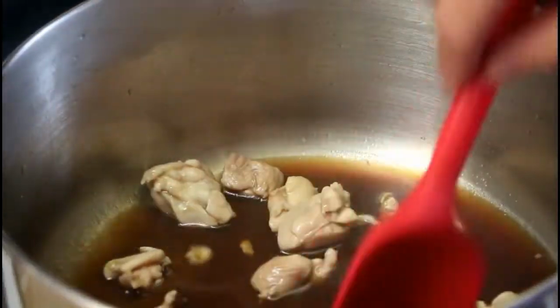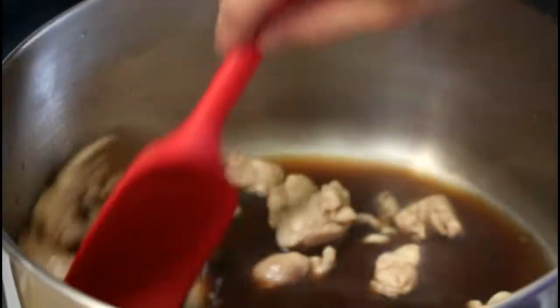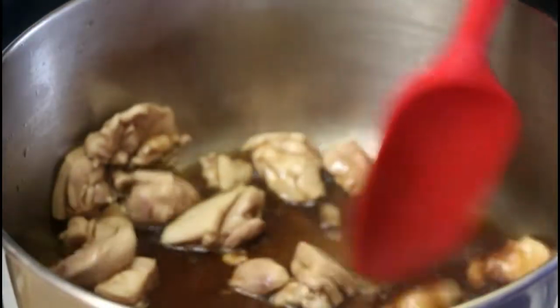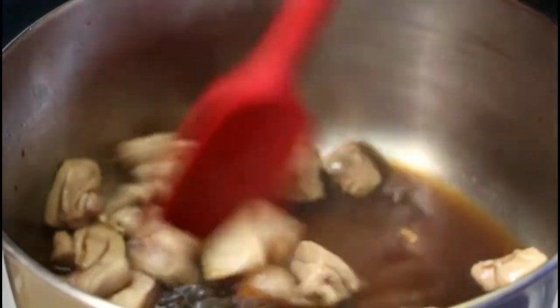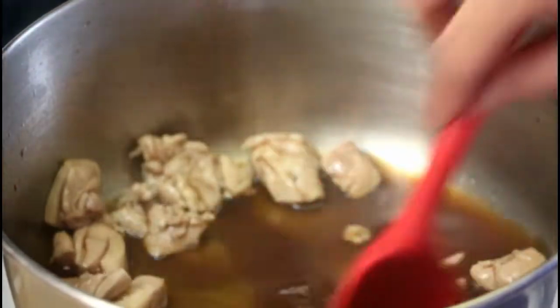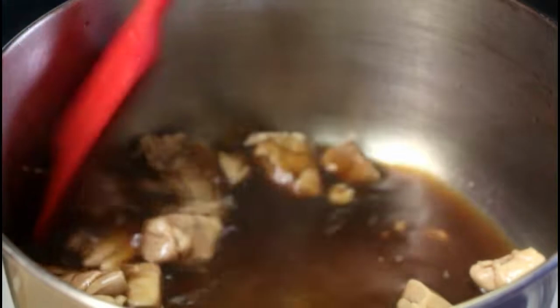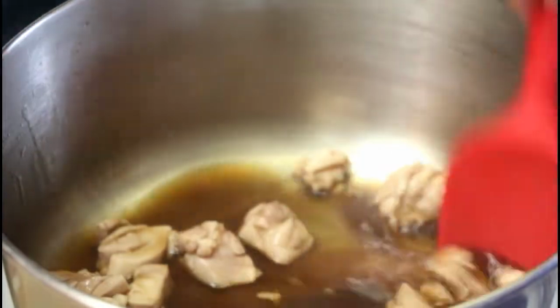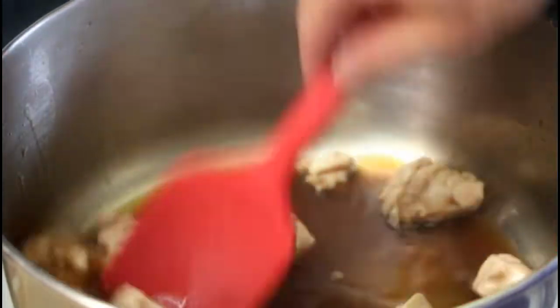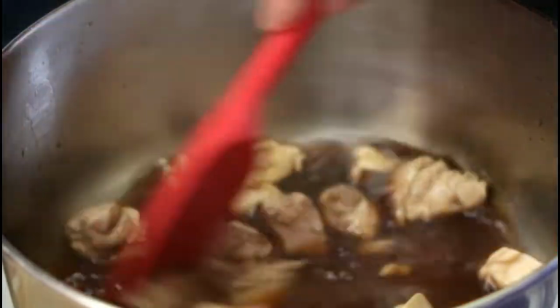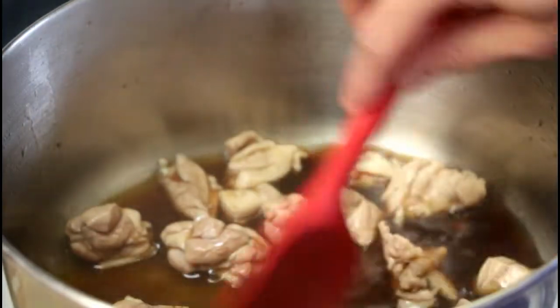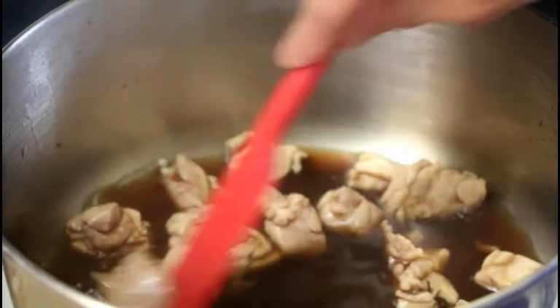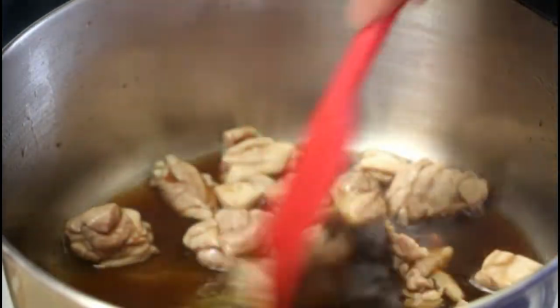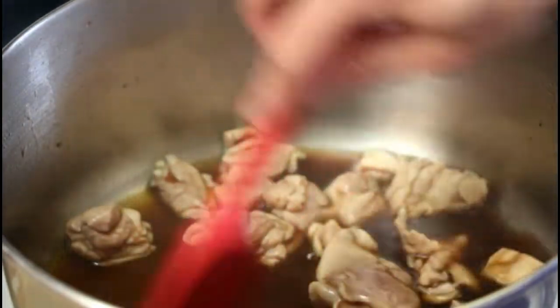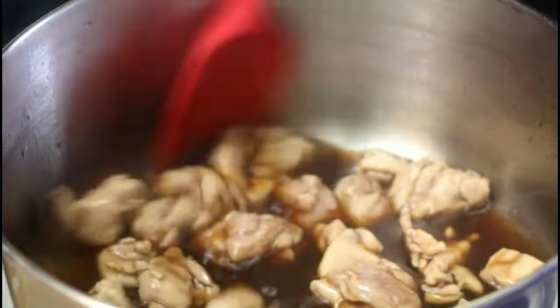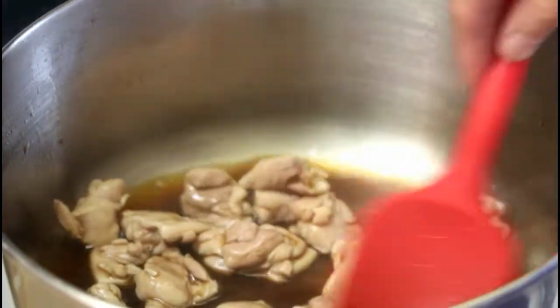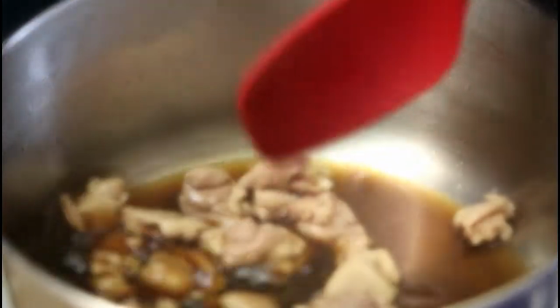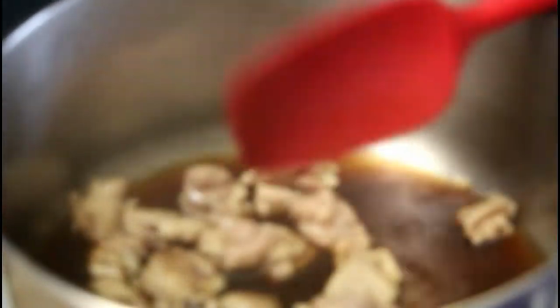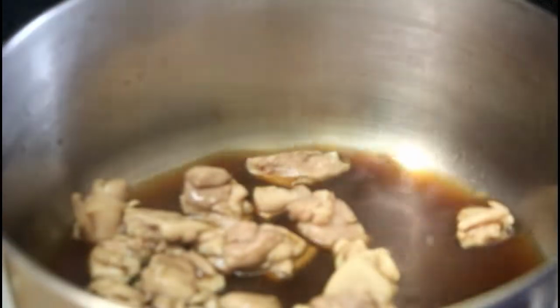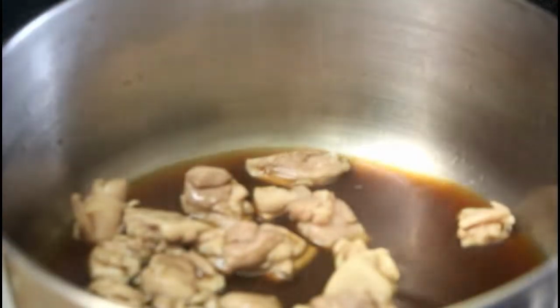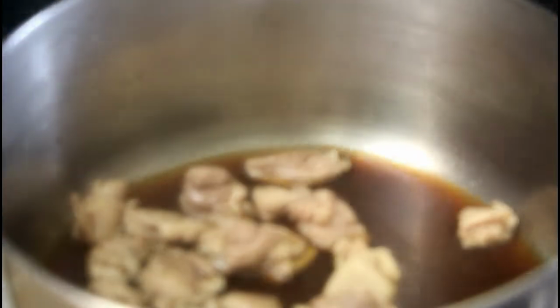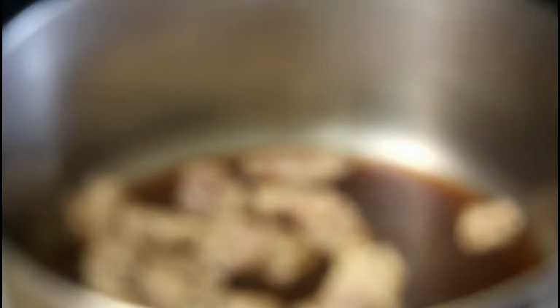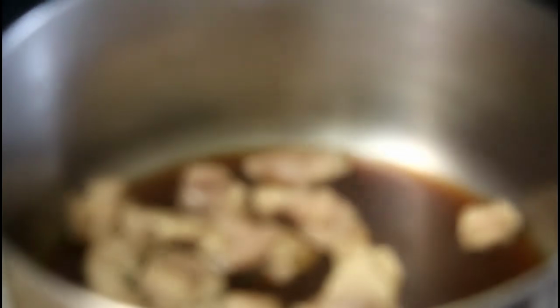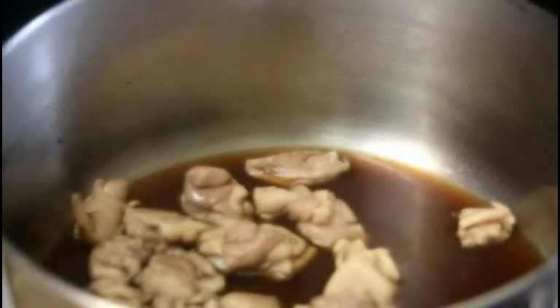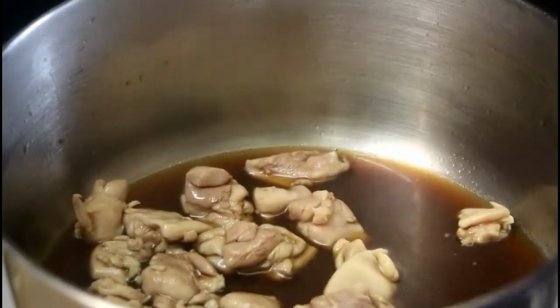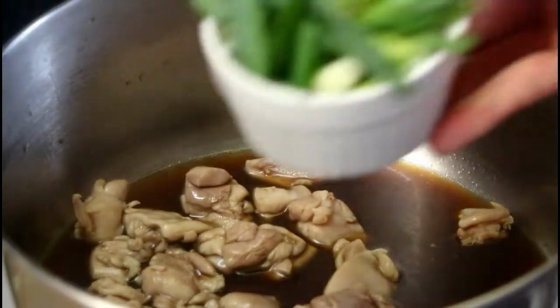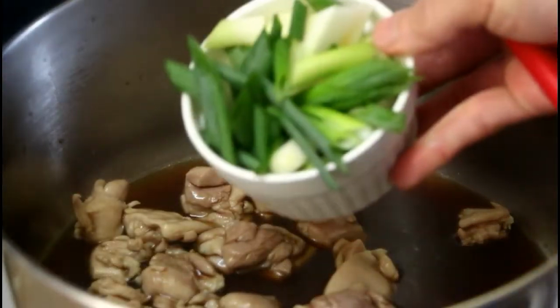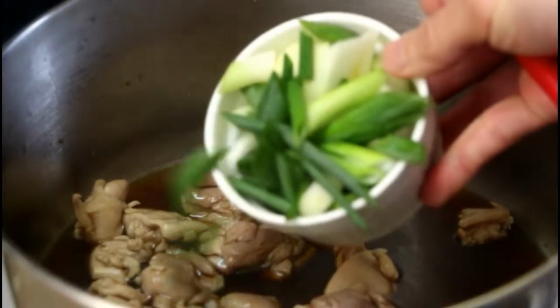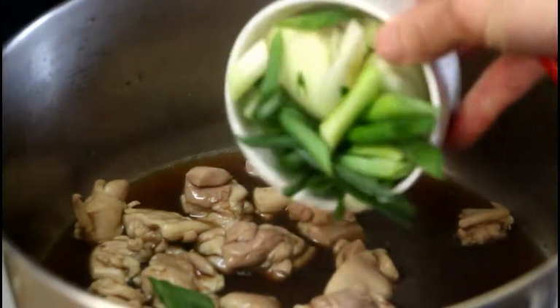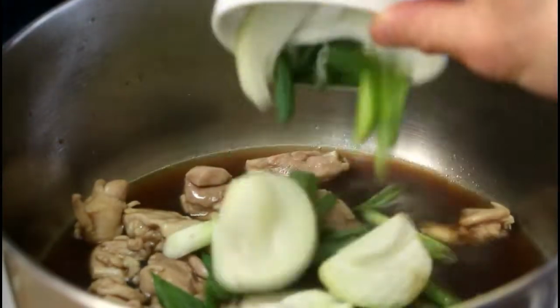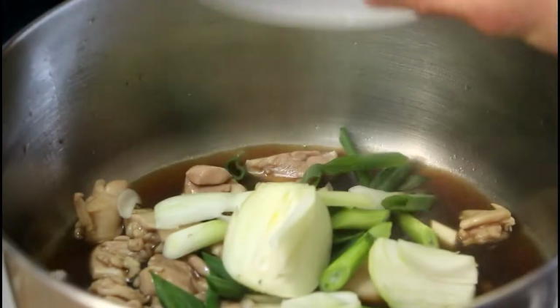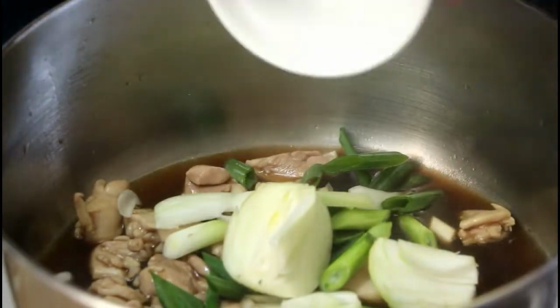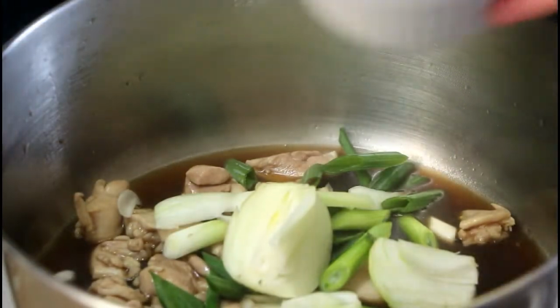We think we're about halfway there — it's been a couple of minutes — so now we're going to add our scallions and onions and cook for another two to three minutes, basically just until they're softened.